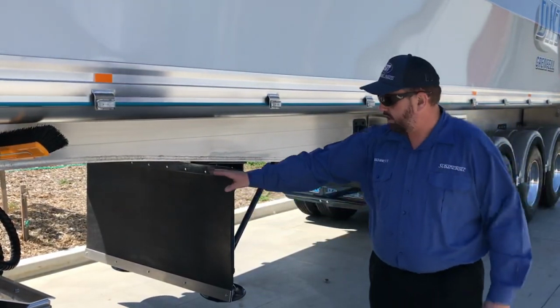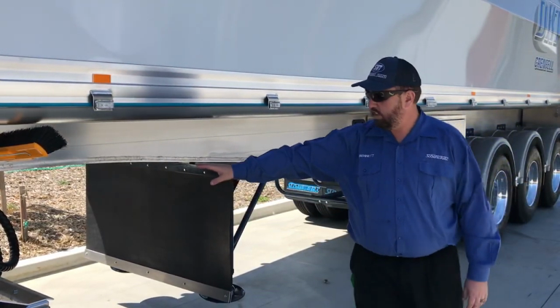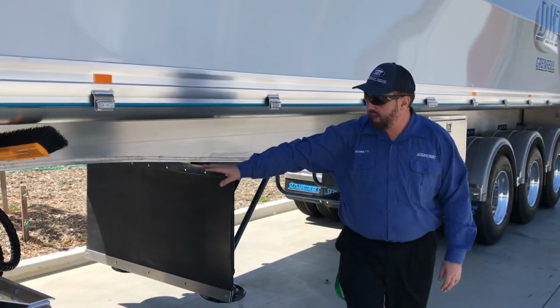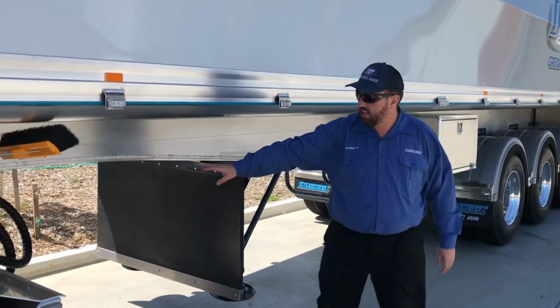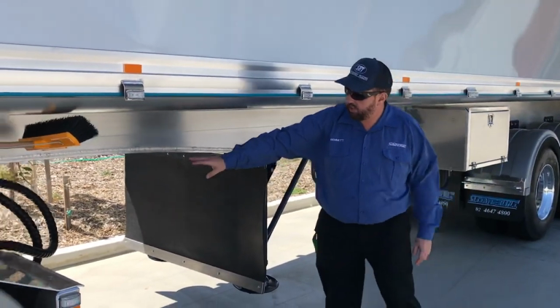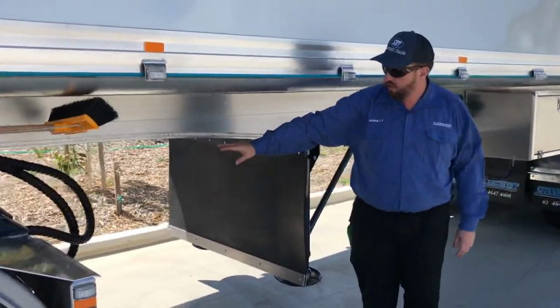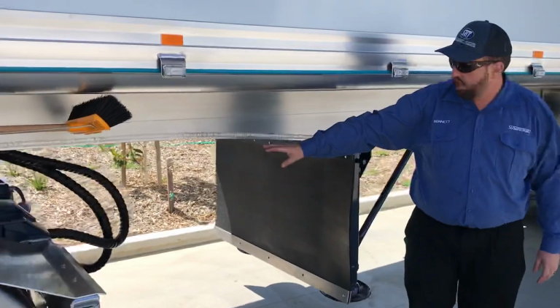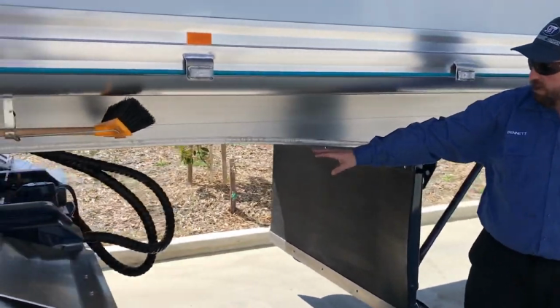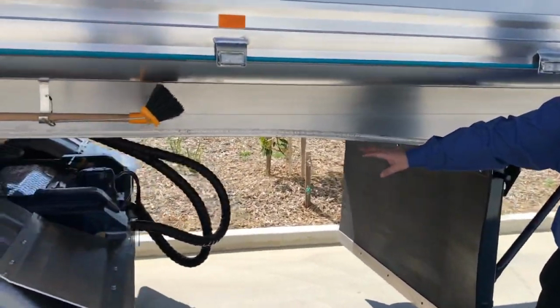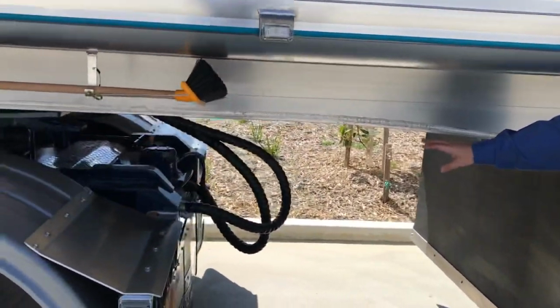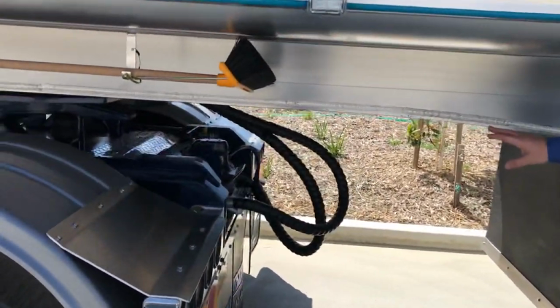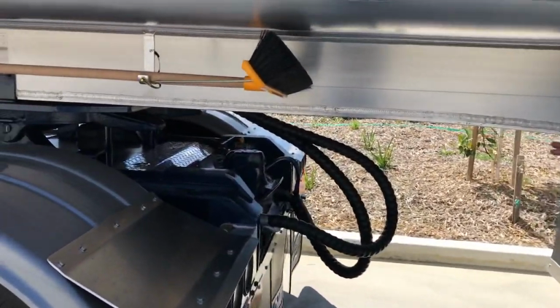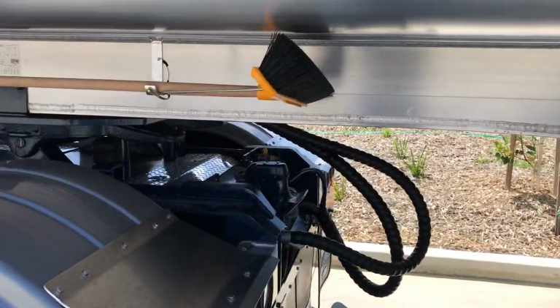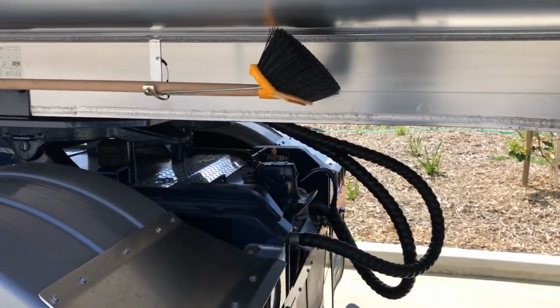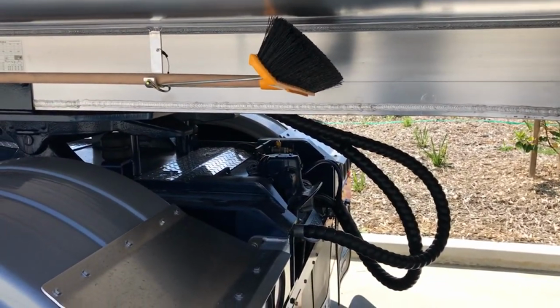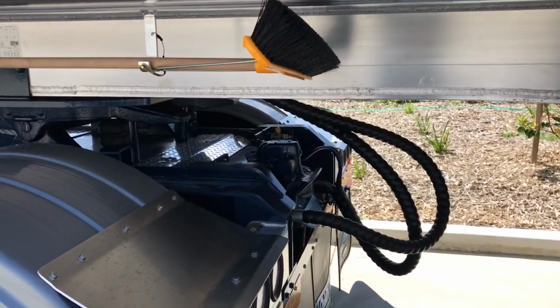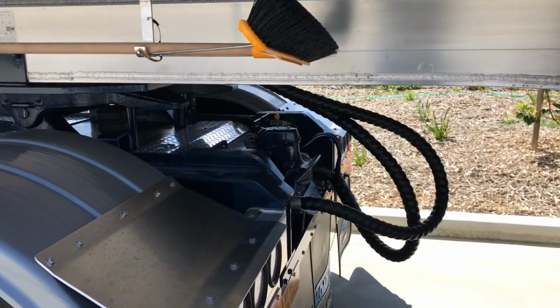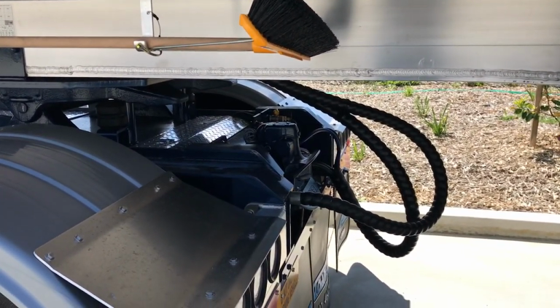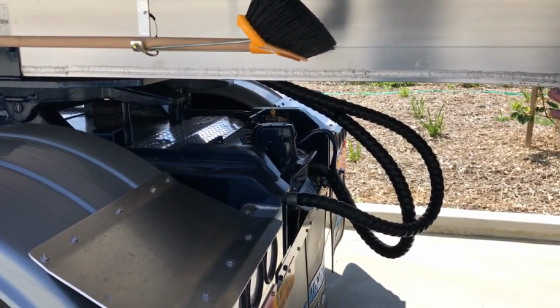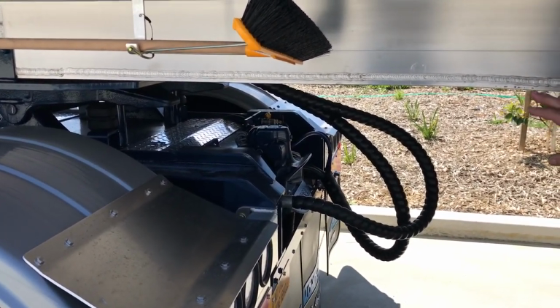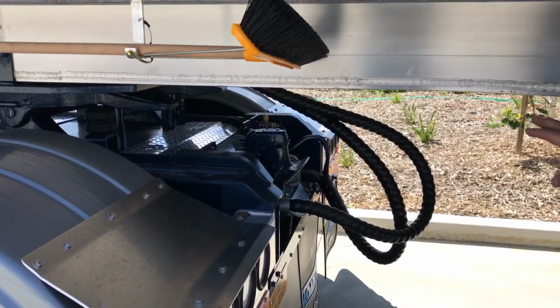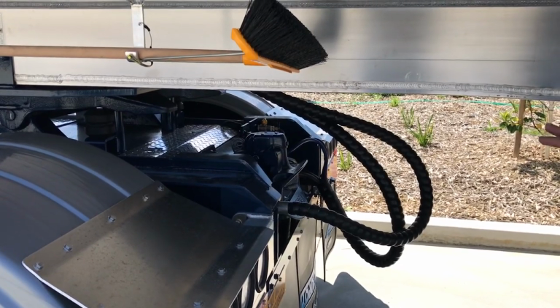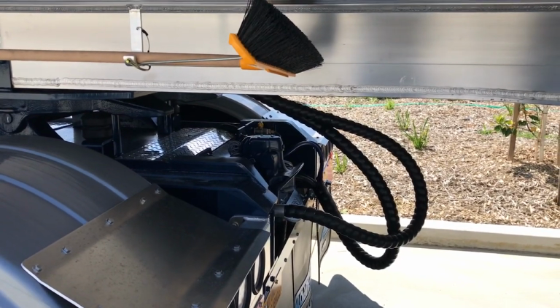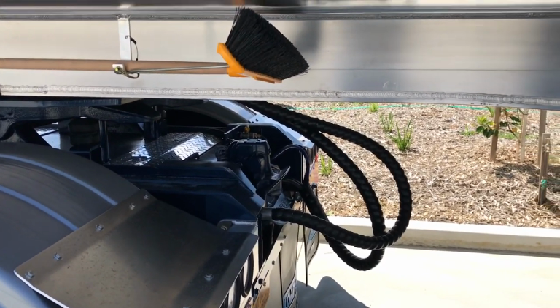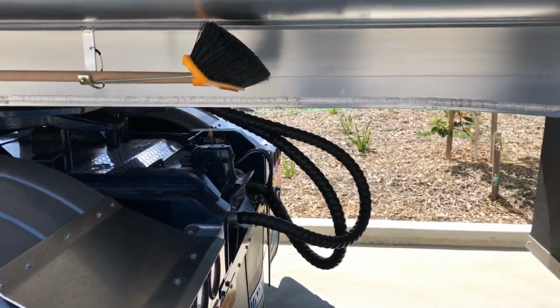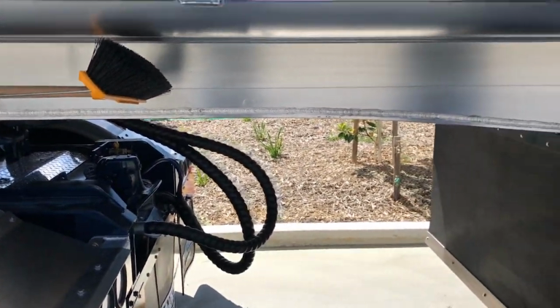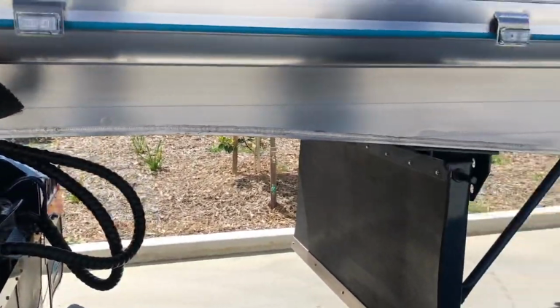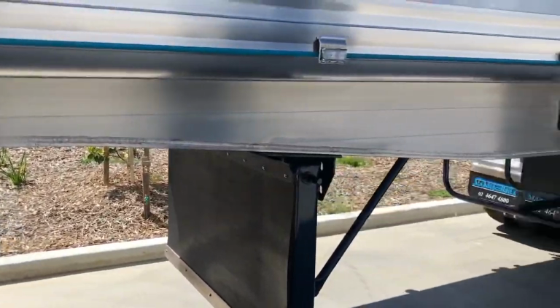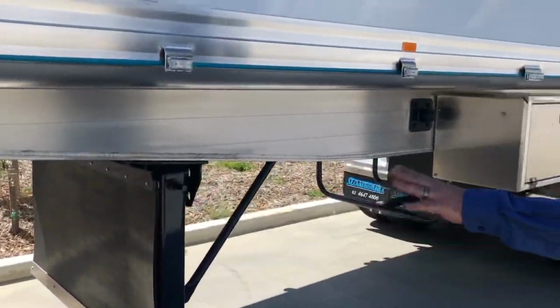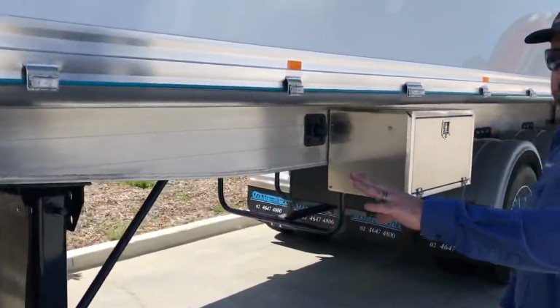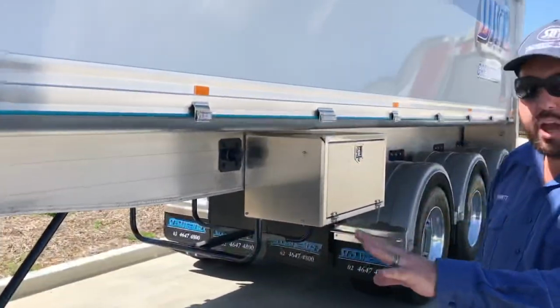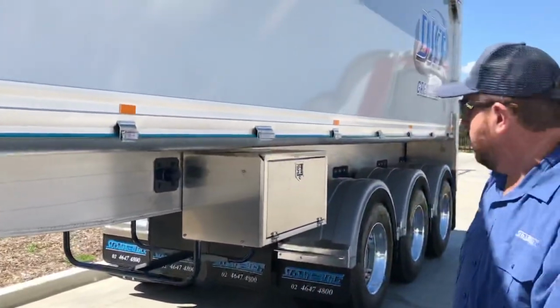You'll see in the back here where the towbar is — we use the genuine Ring Feeder couplings. We don't use the no-name knockoffs. Genuine Ring Feeder. Set that area up however you want.